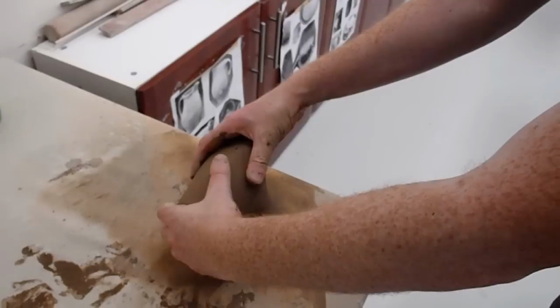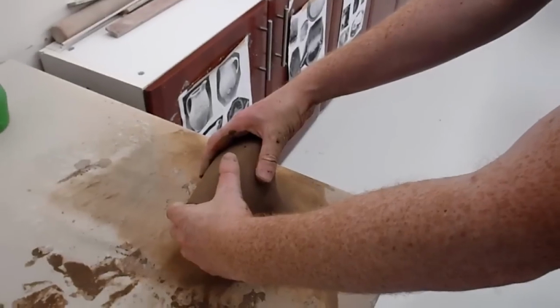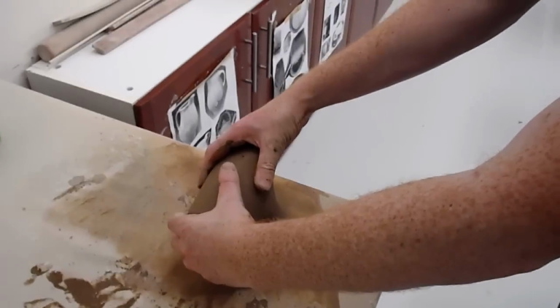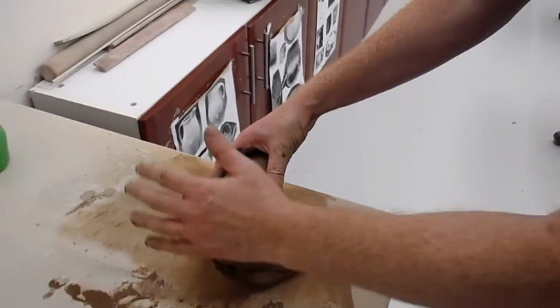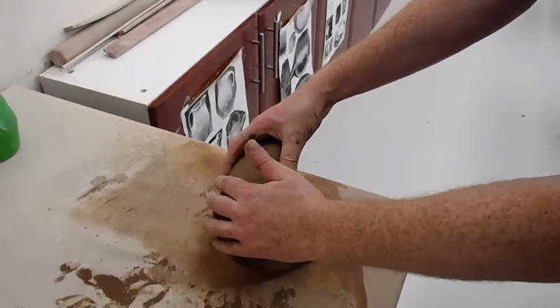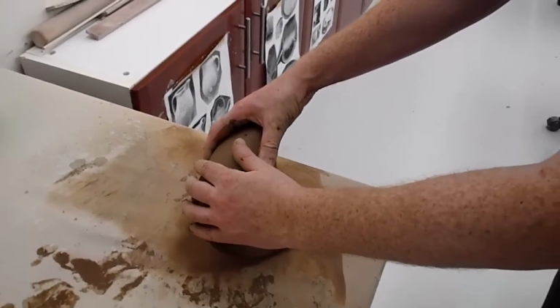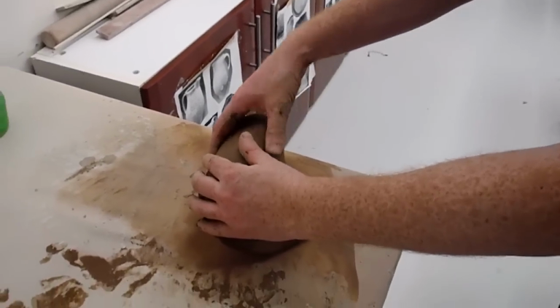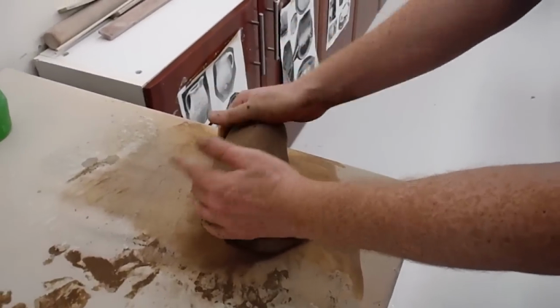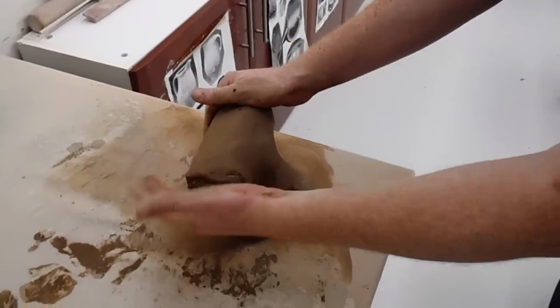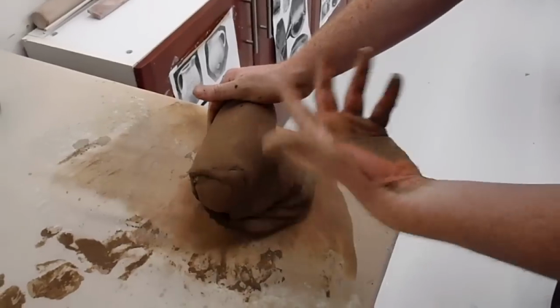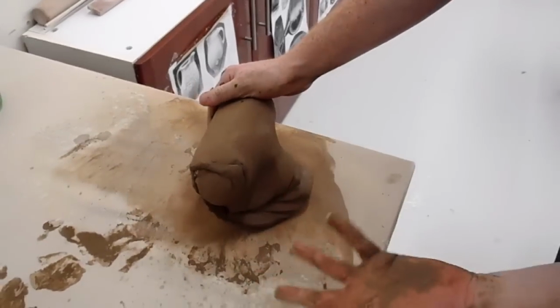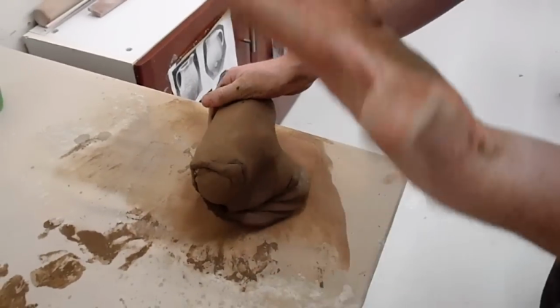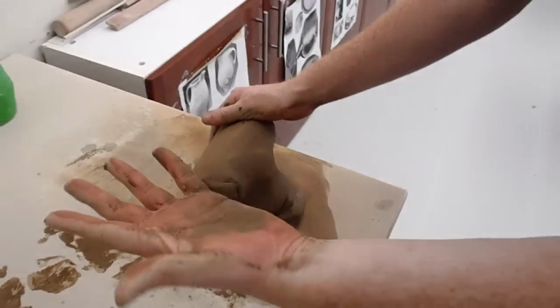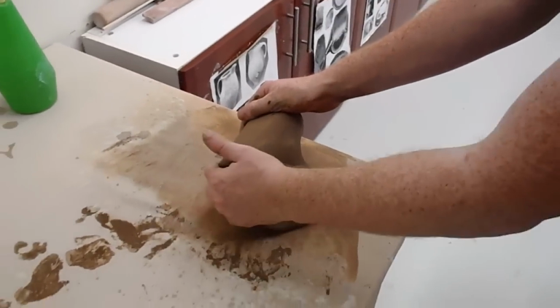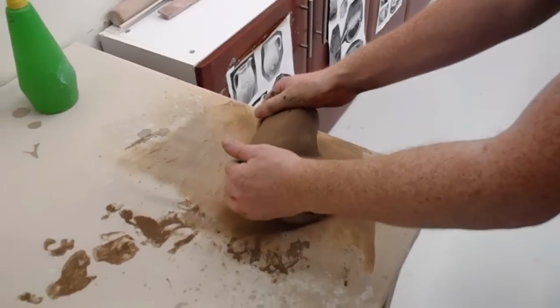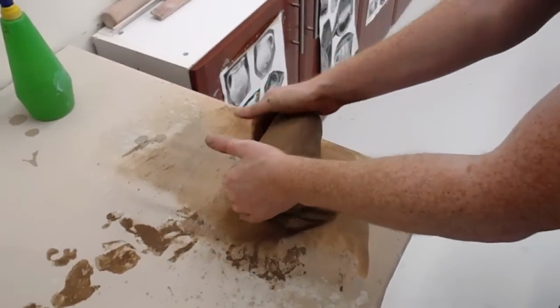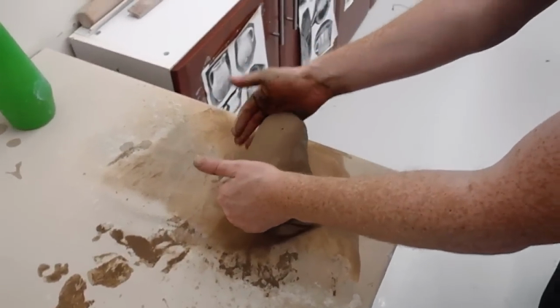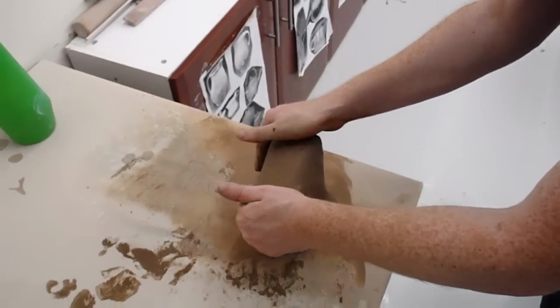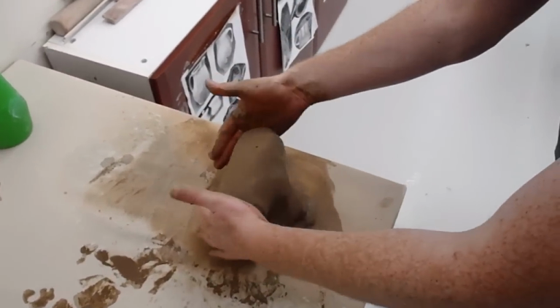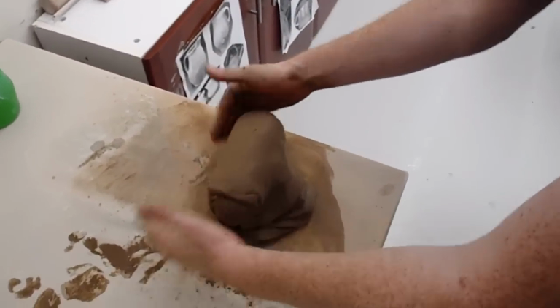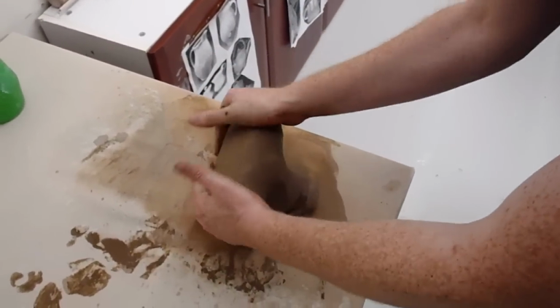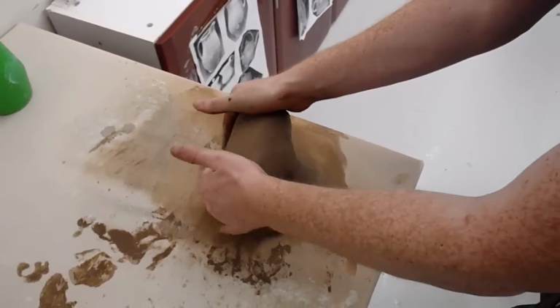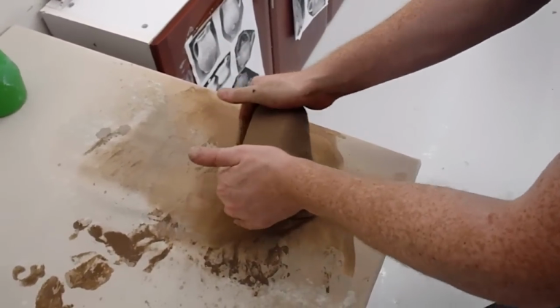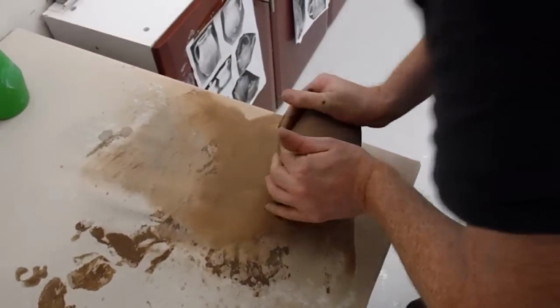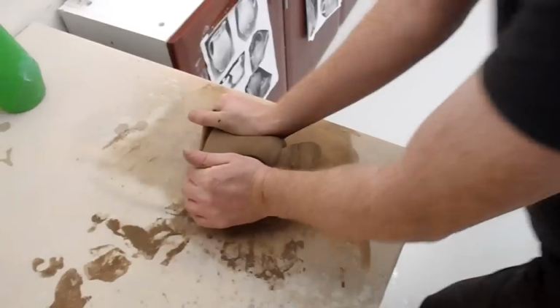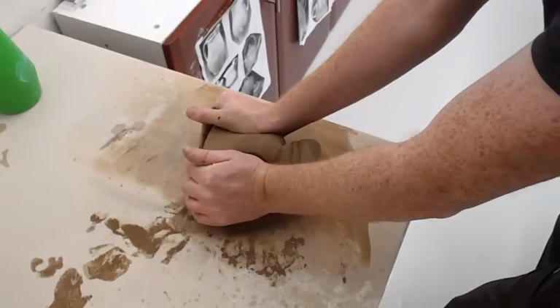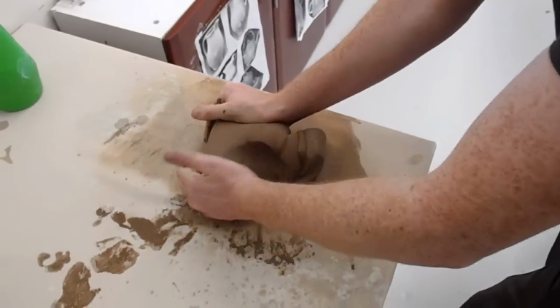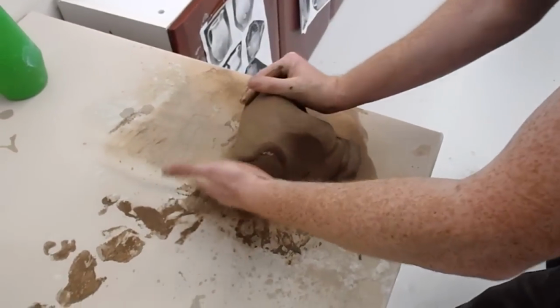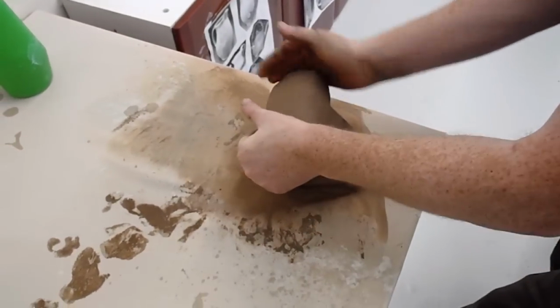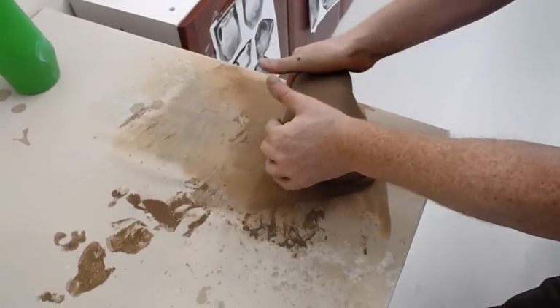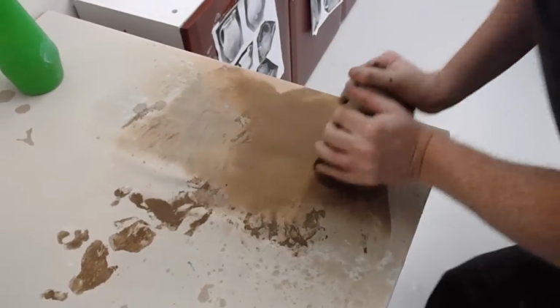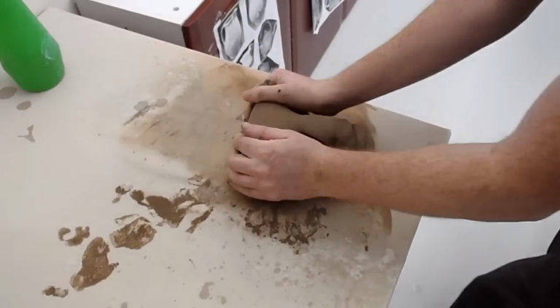This is called the bulls head technique, and it apparently looks like a bulls head — I've never seen it myself. What I'm doing is grabbing the clay here, pushing it down, lifting it around, pushing it down.